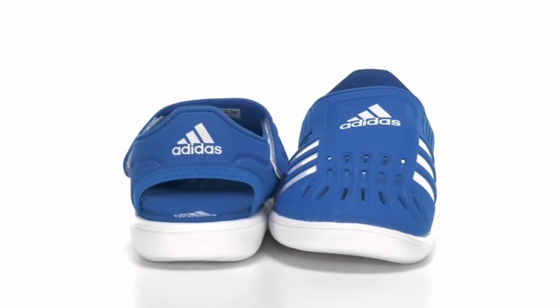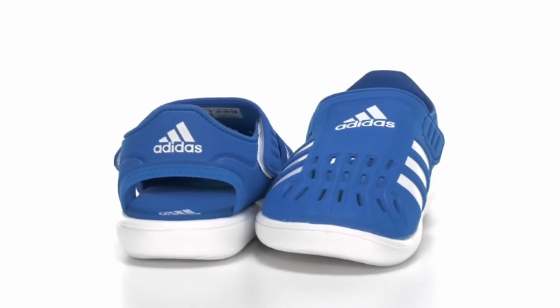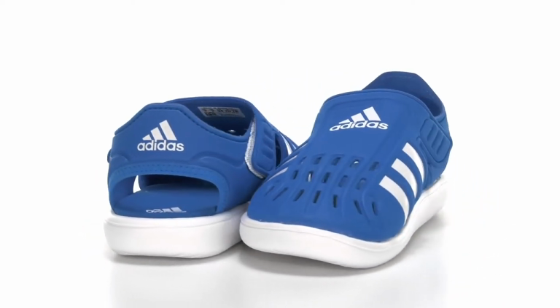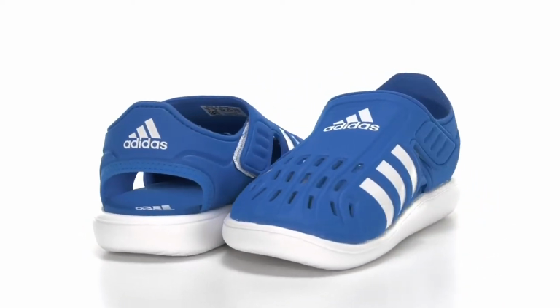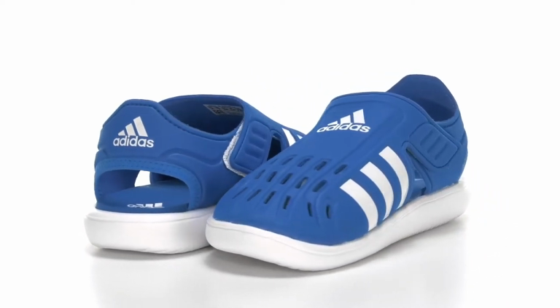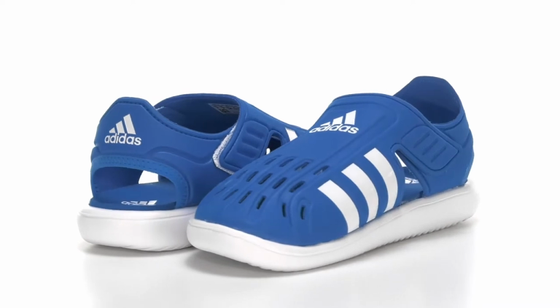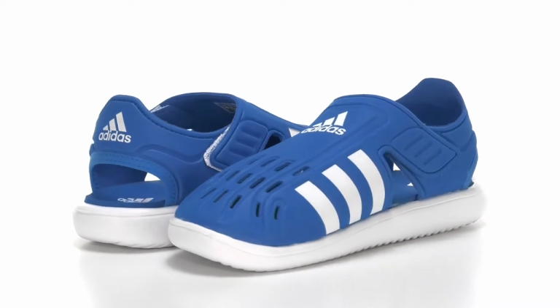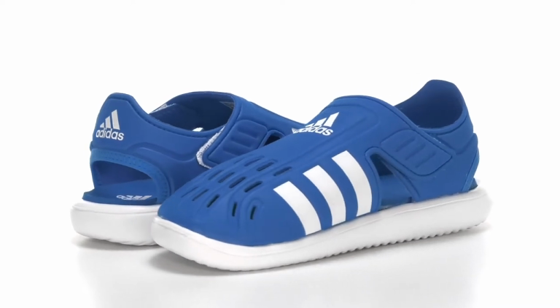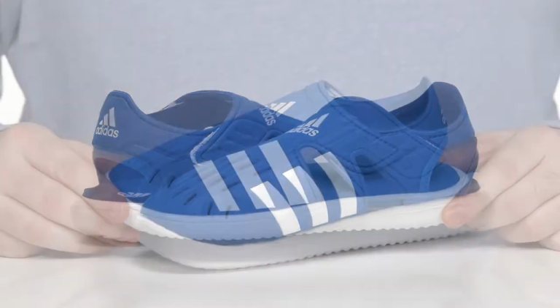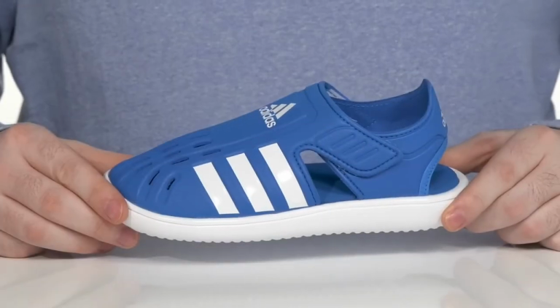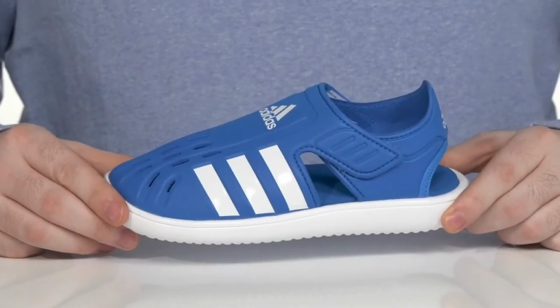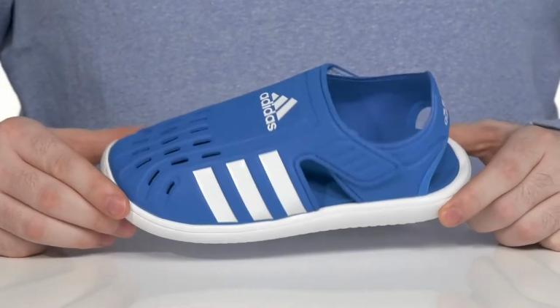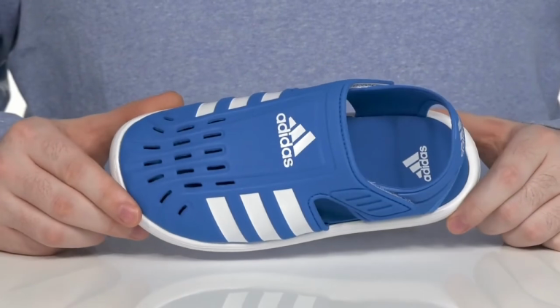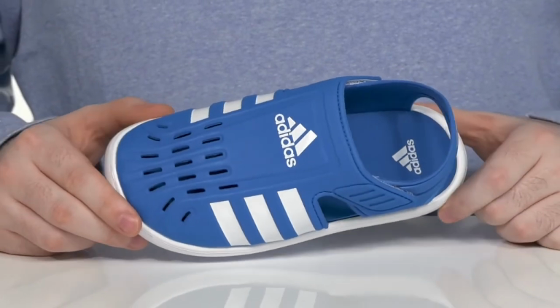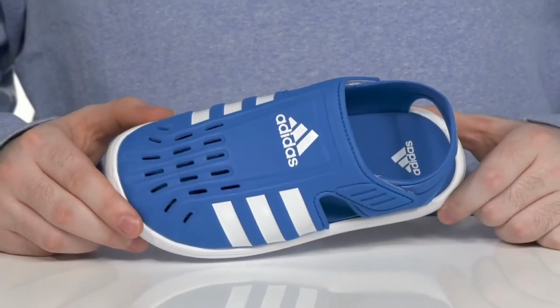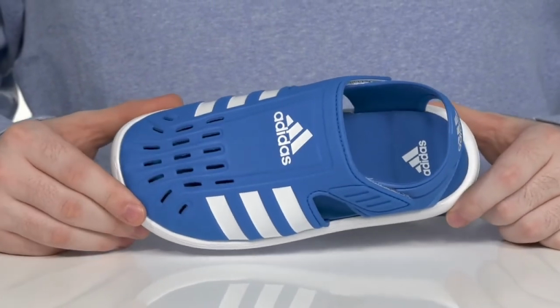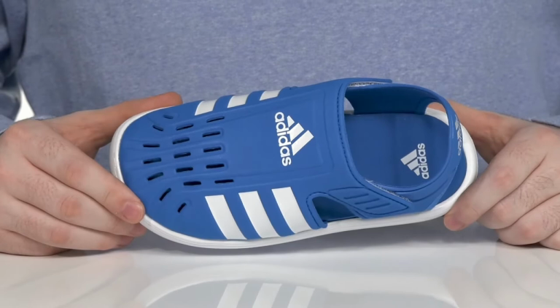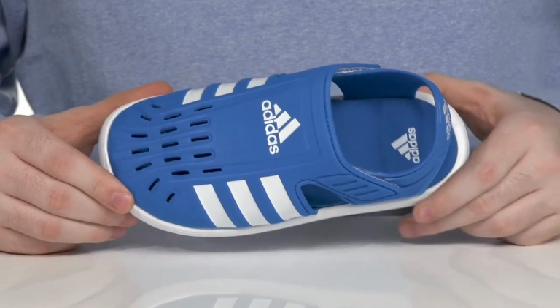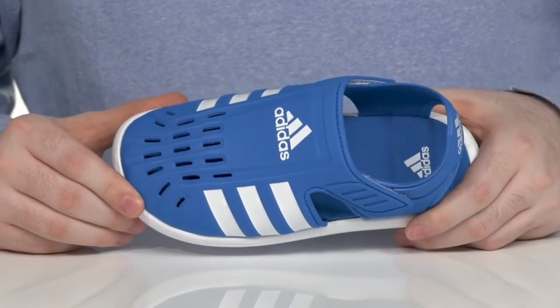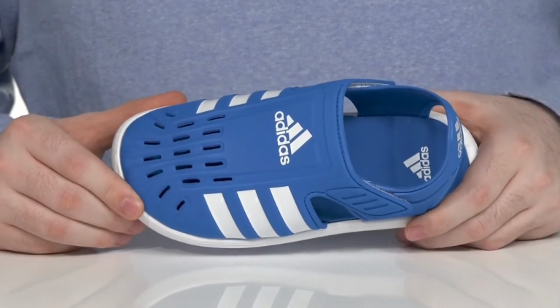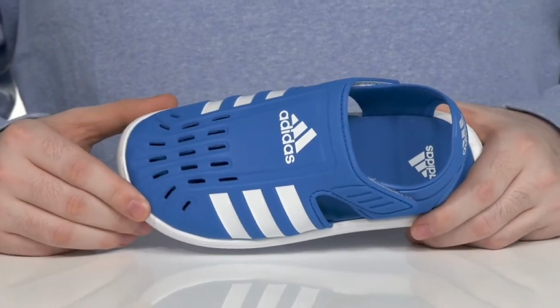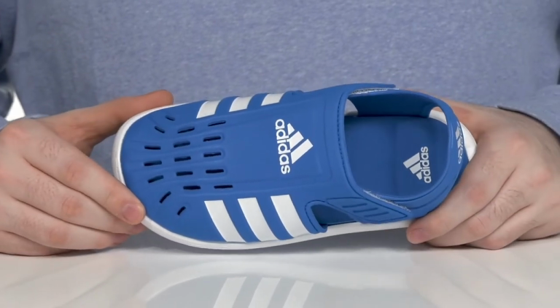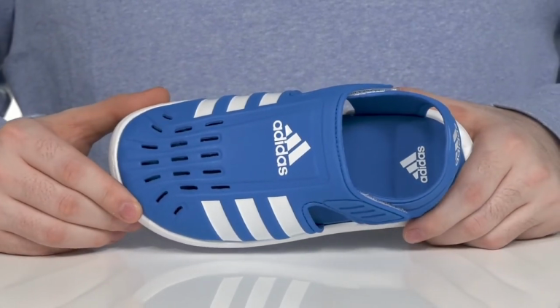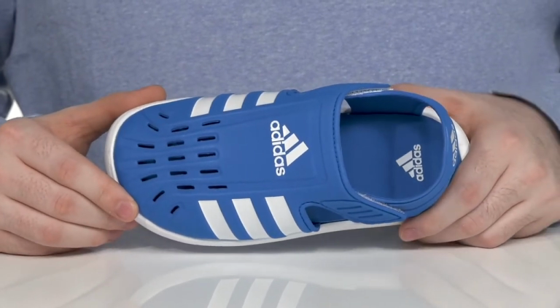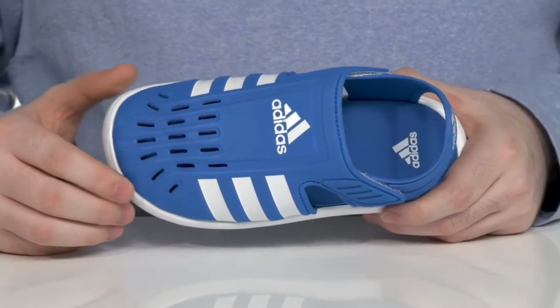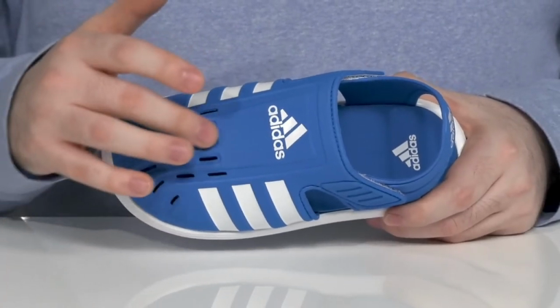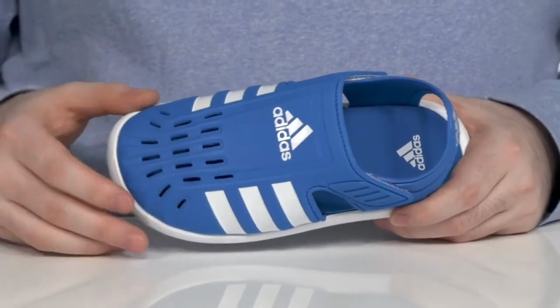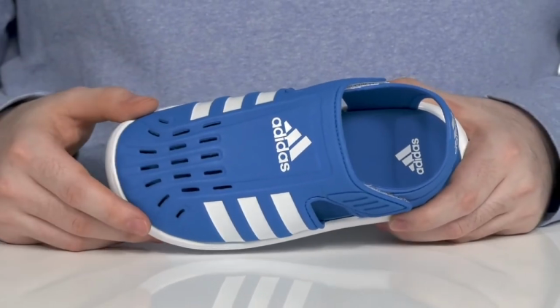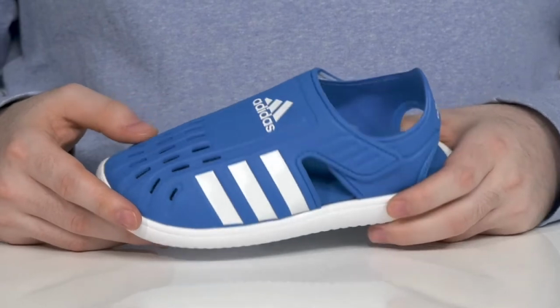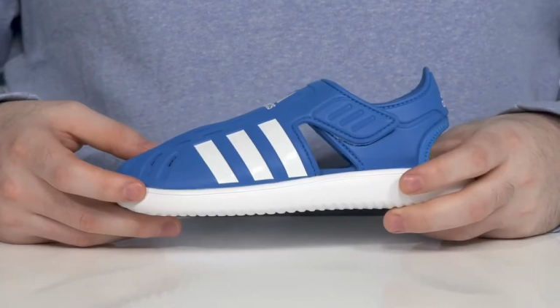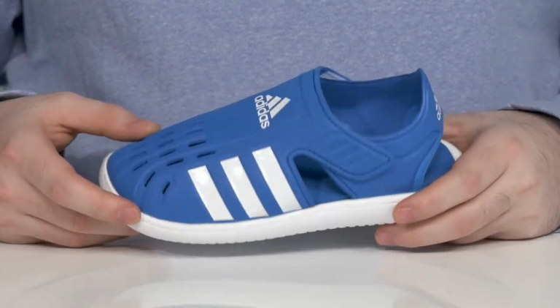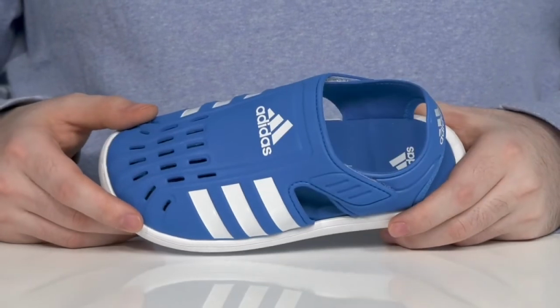Make this summer the best one yet when they're wearing this water sandal from Adidas. This silhouette has a quick-drying textile upper, reinforced with synthetic materials, and uses lots of perforation to keep these super breathable.